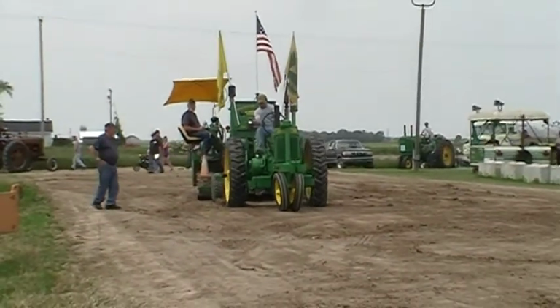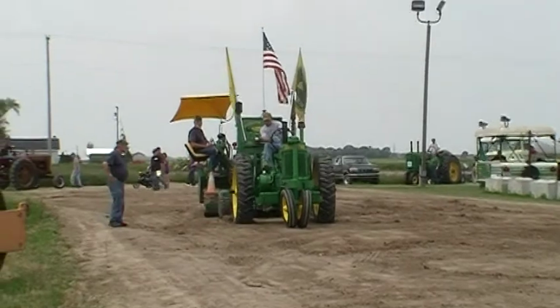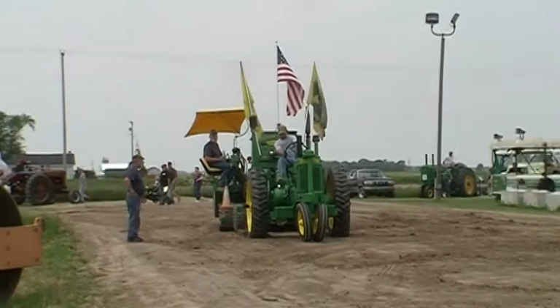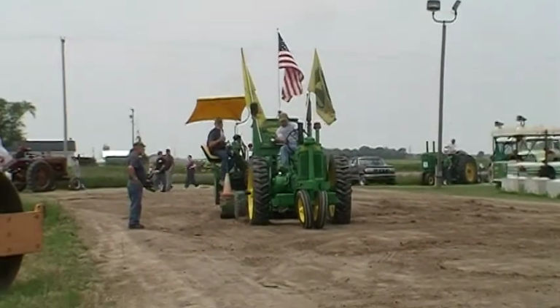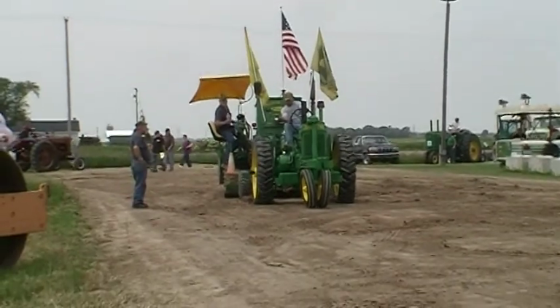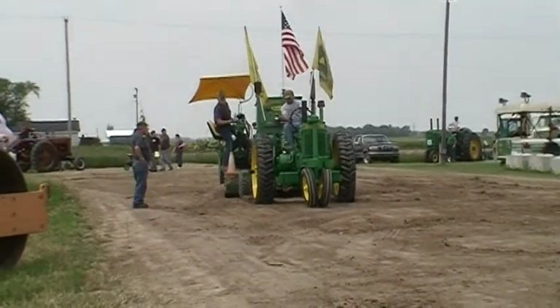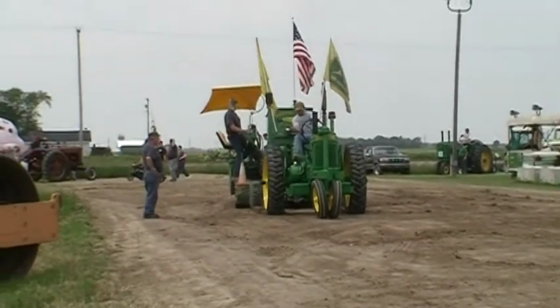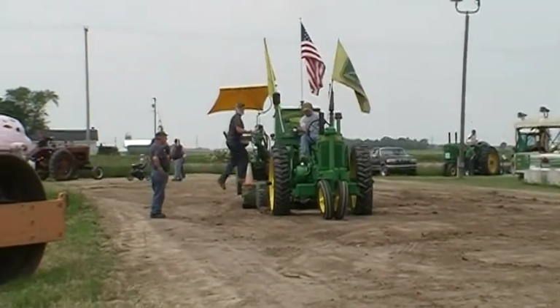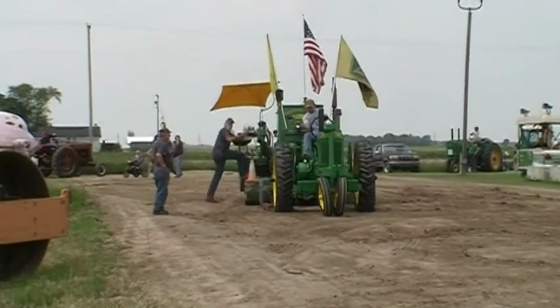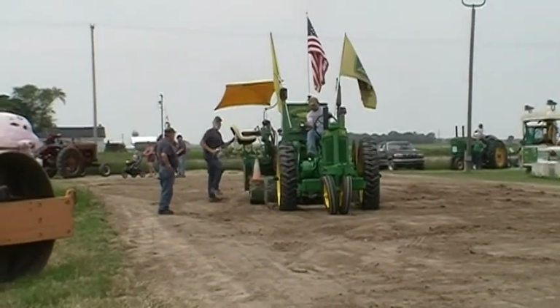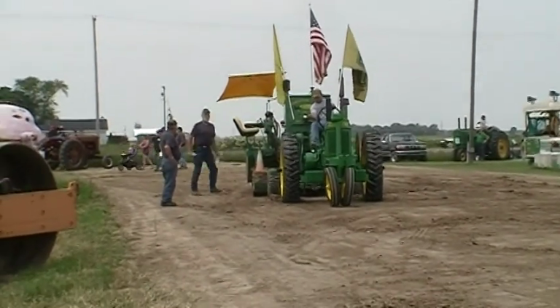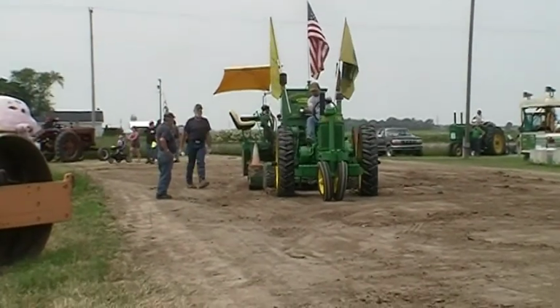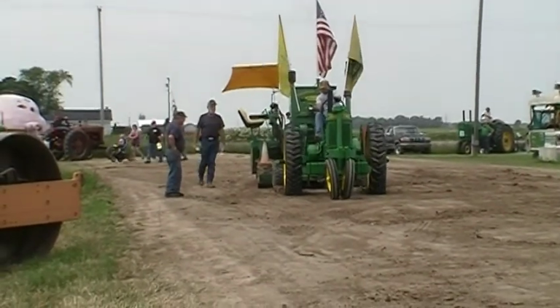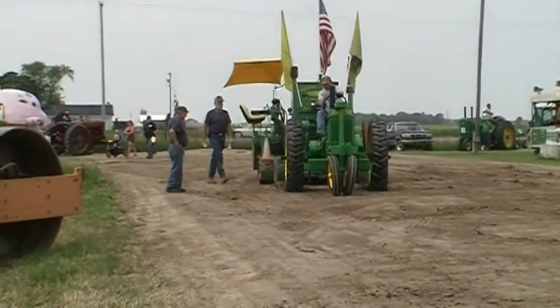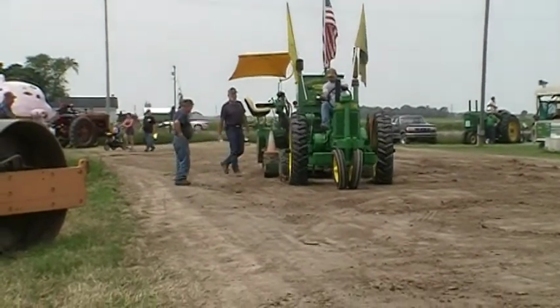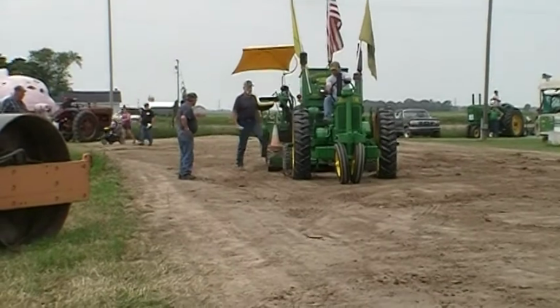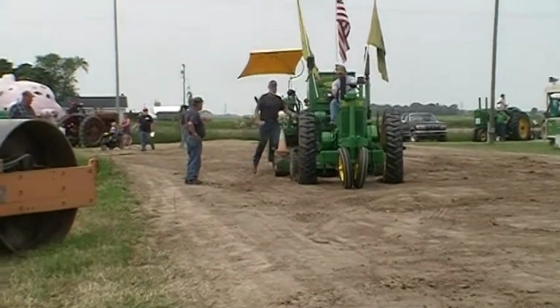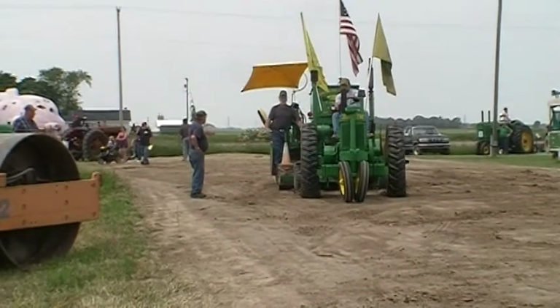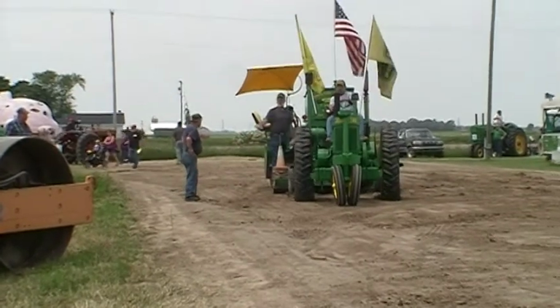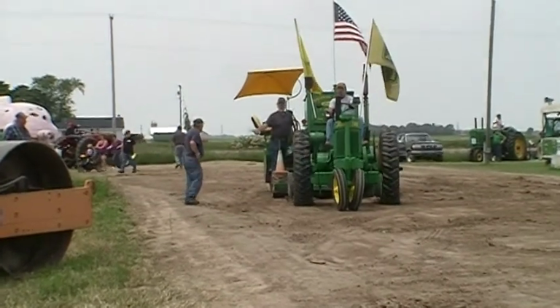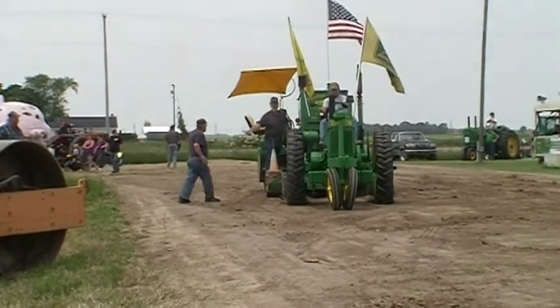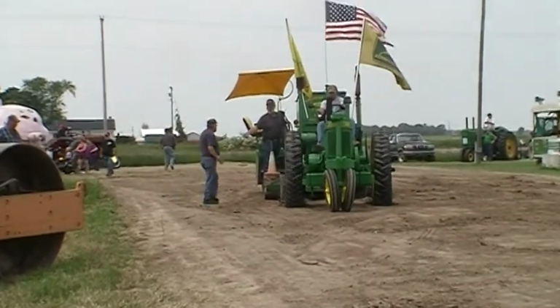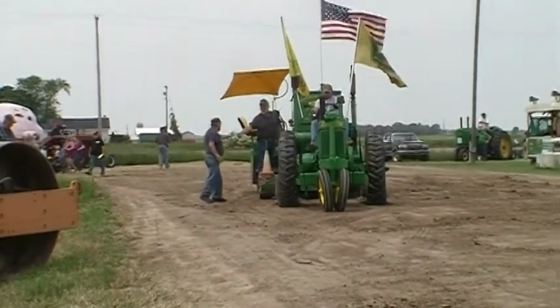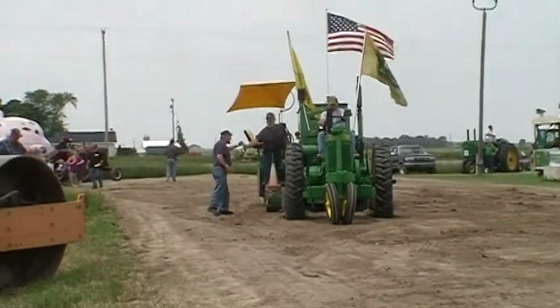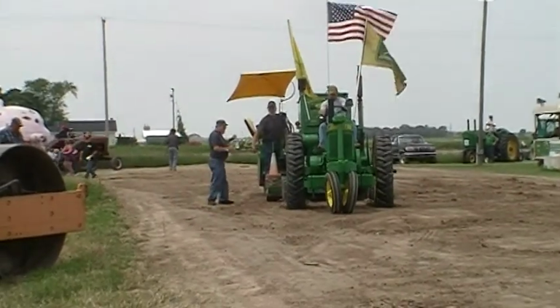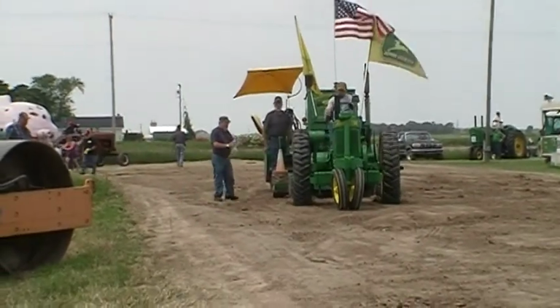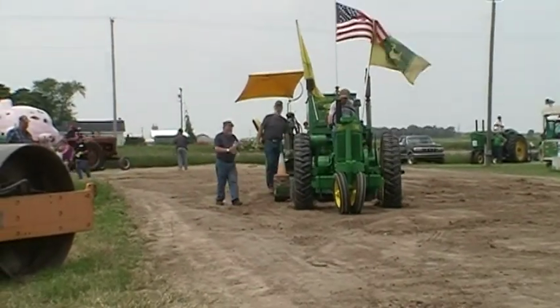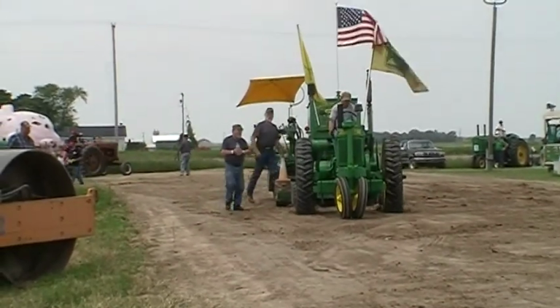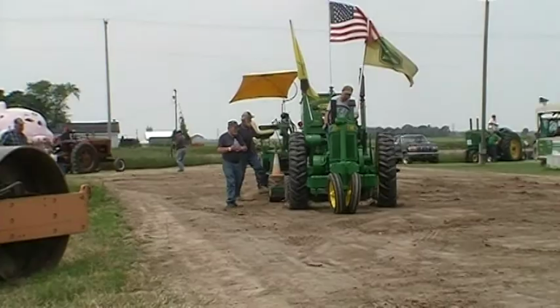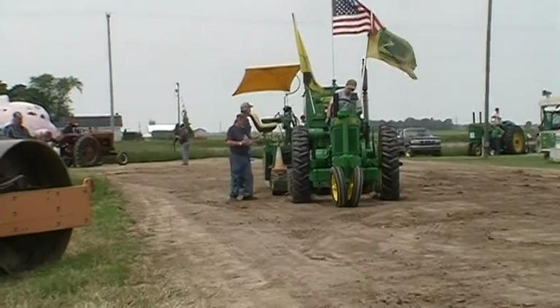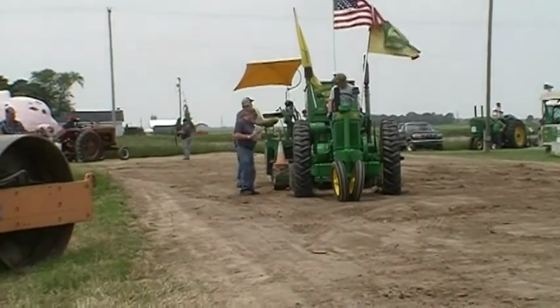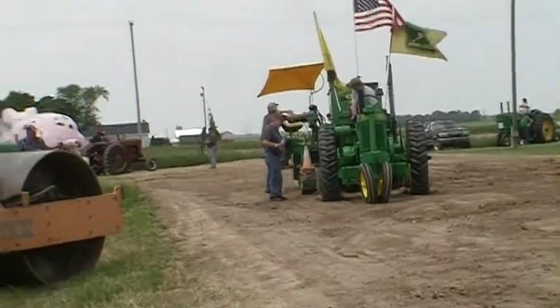Oh, you got him! You got him big time. Maybe not. You got him. Yeah, I got him.